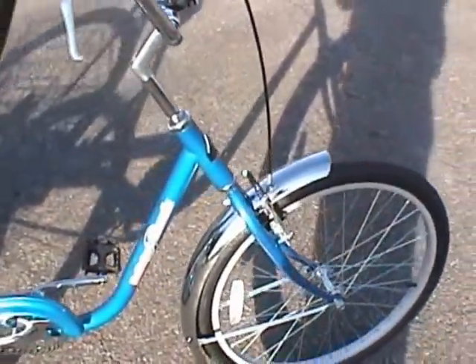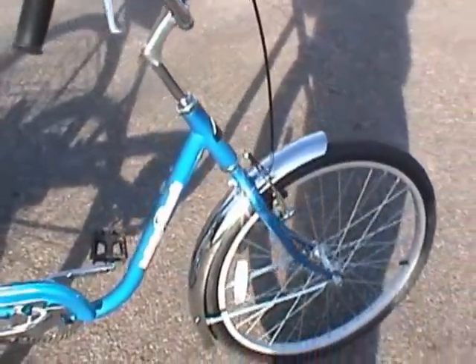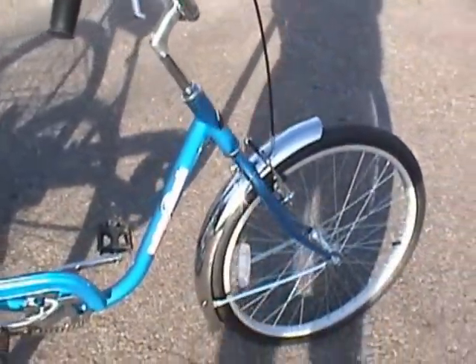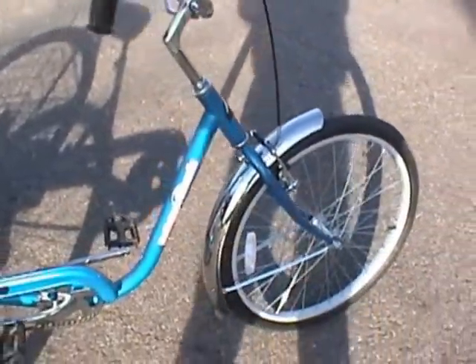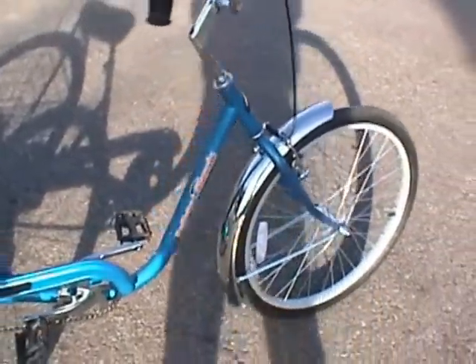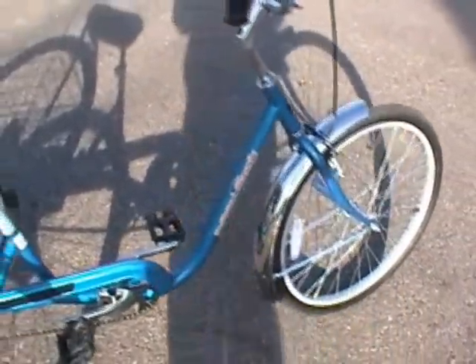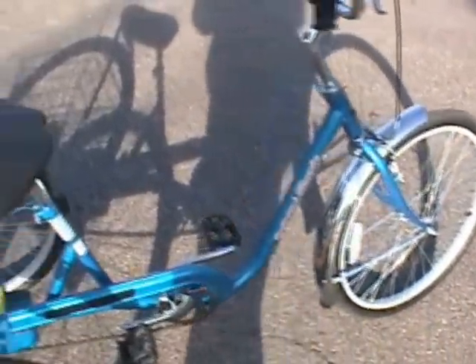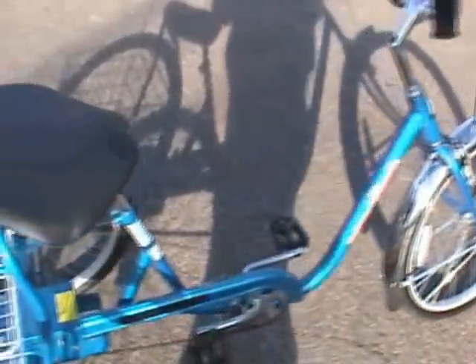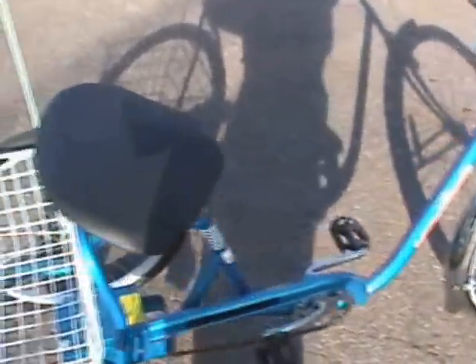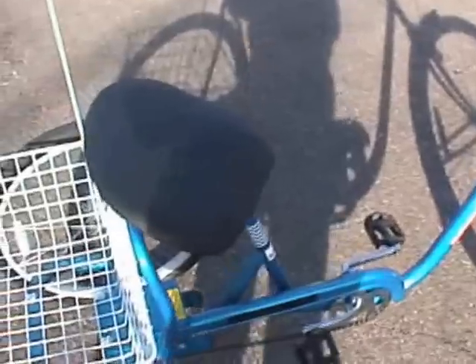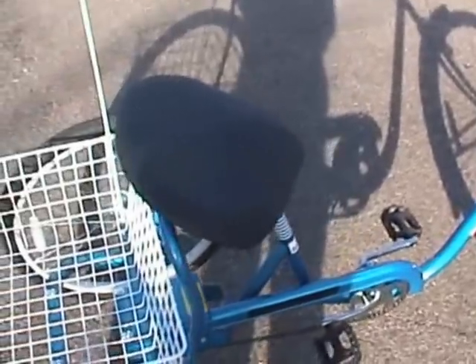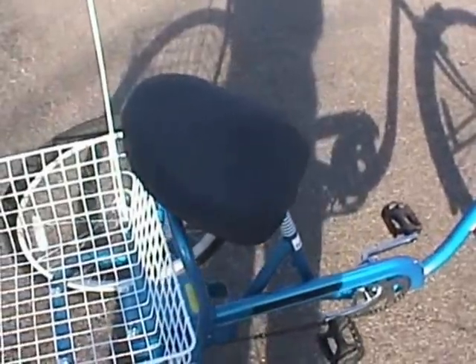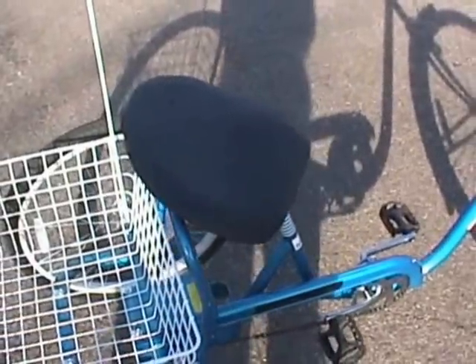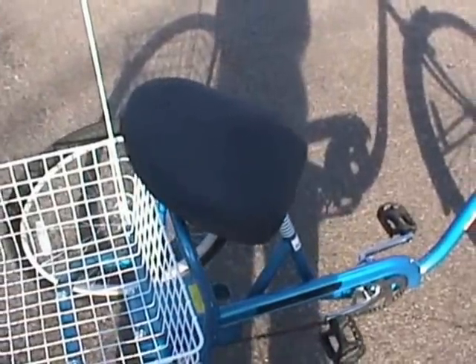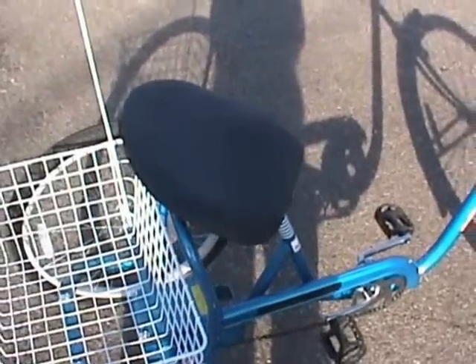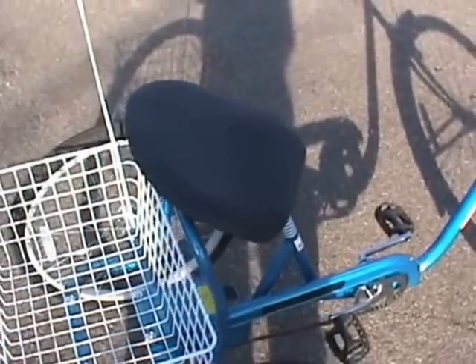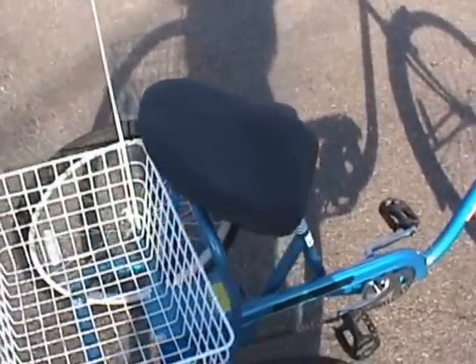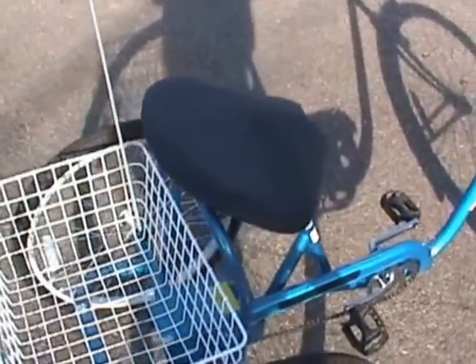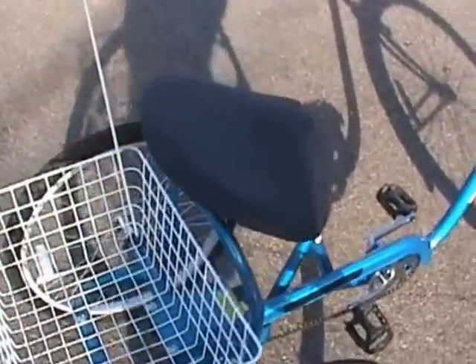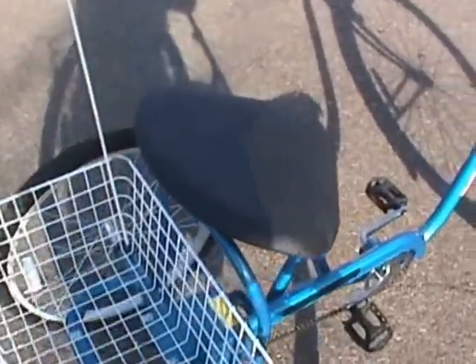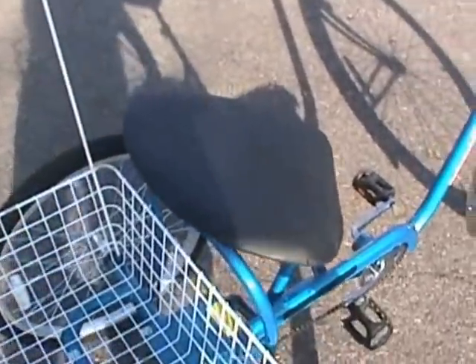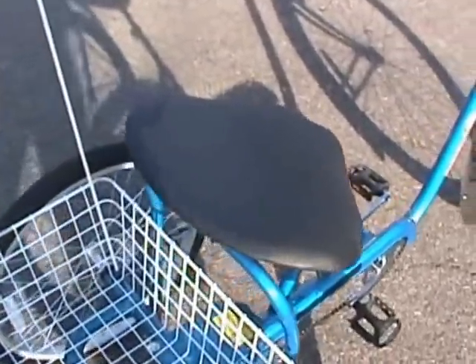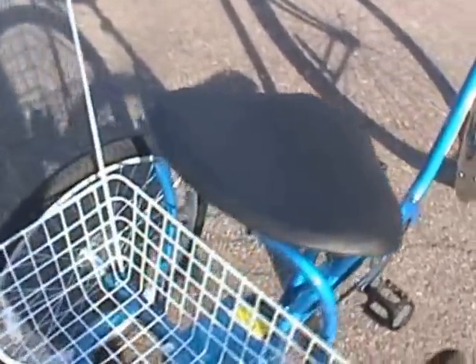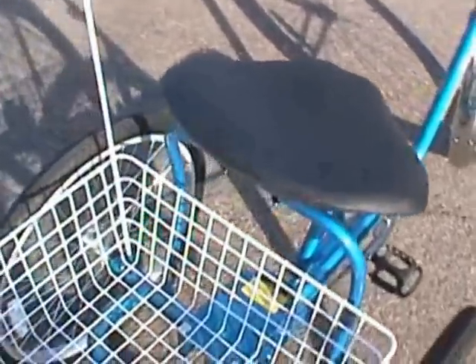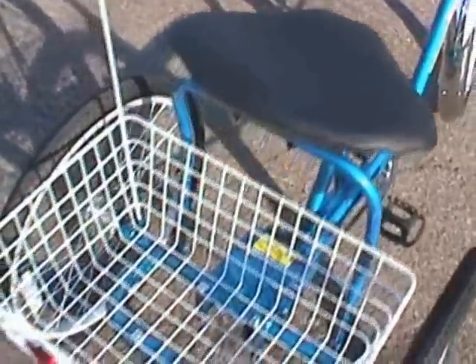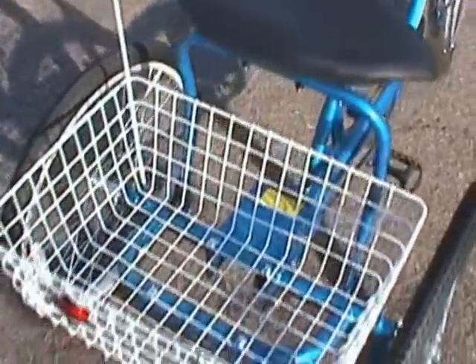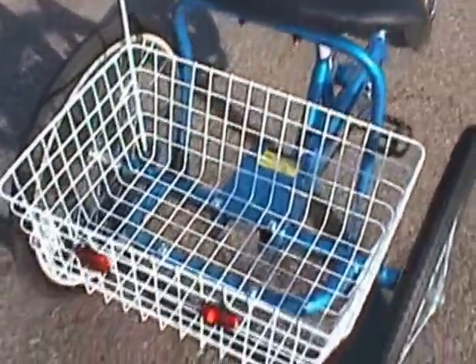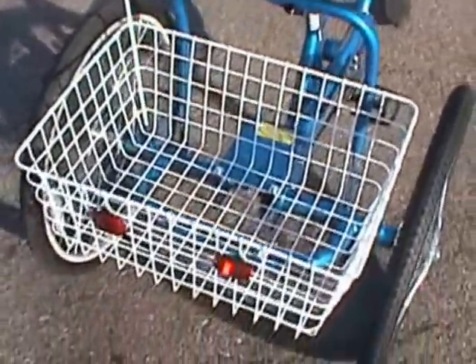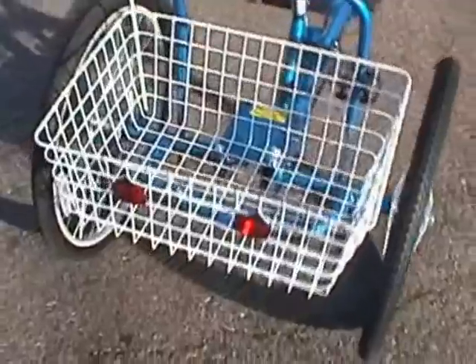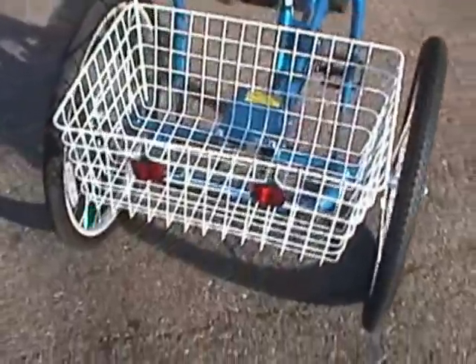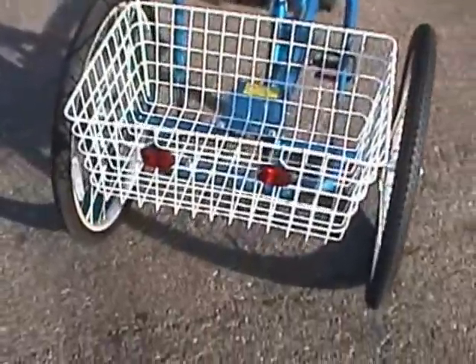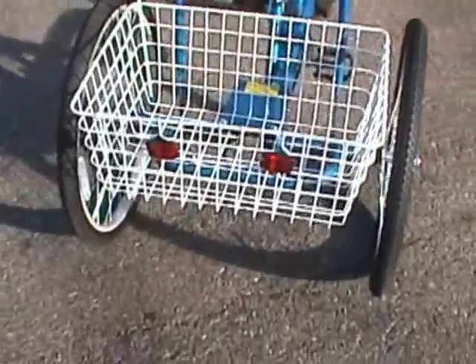Caliper style brake, very reliable. Very big, very nice, oversized saddle. Vinyl coated rear basket, so it won't rust.